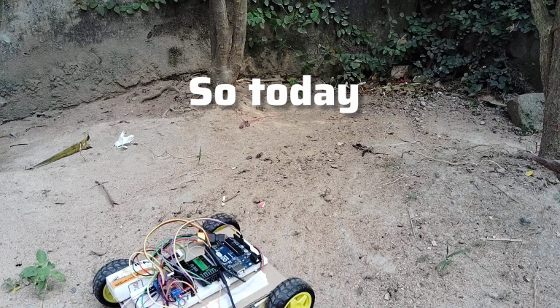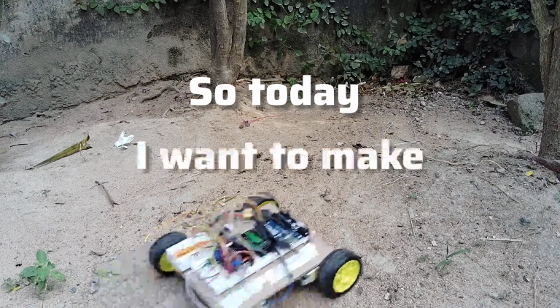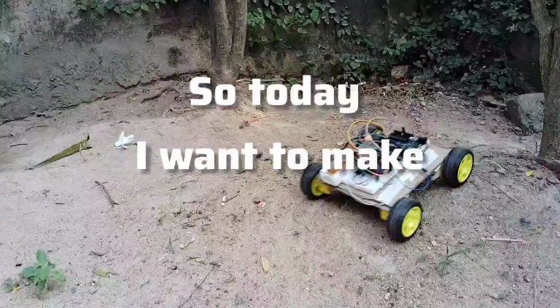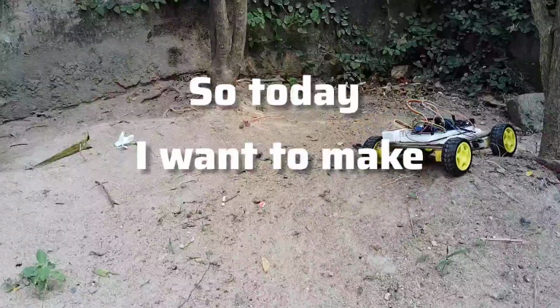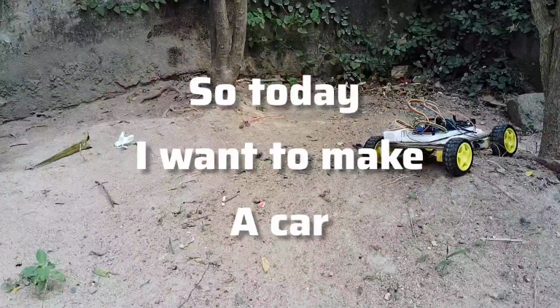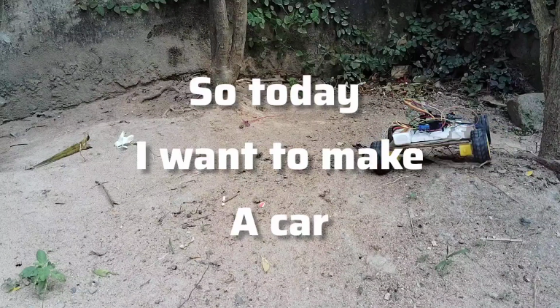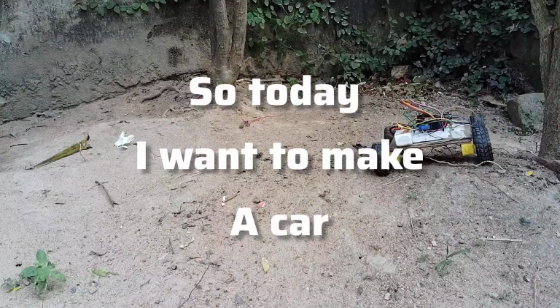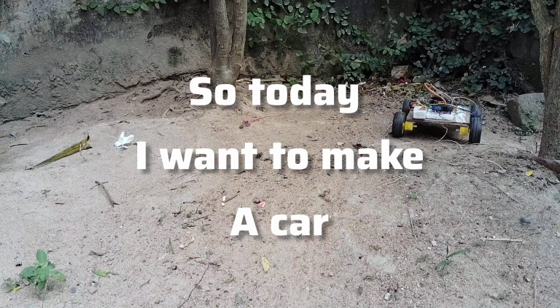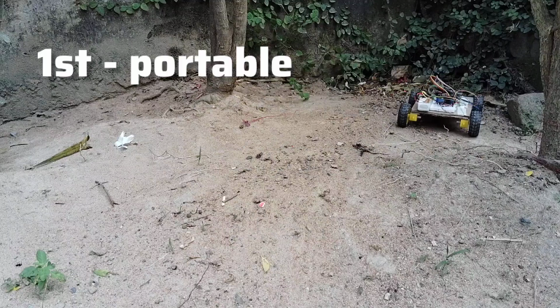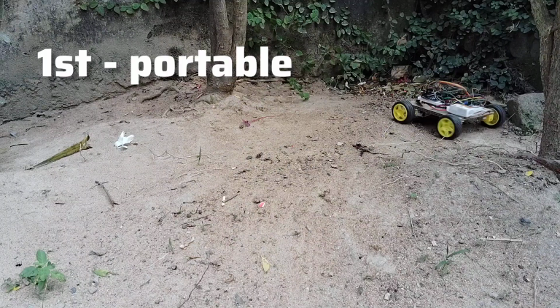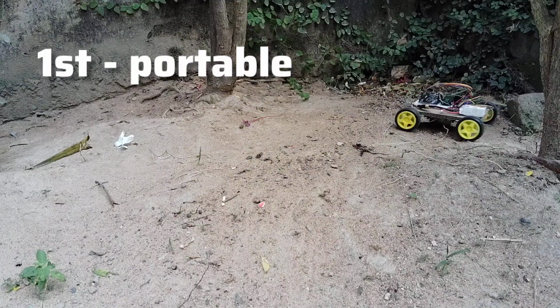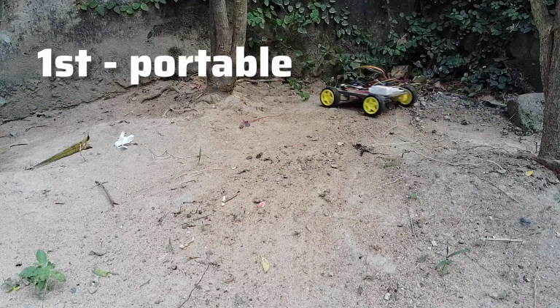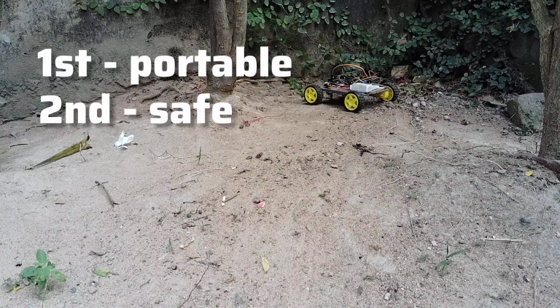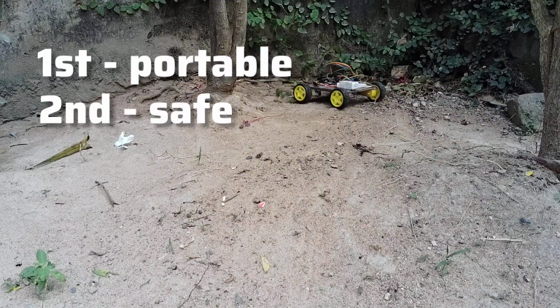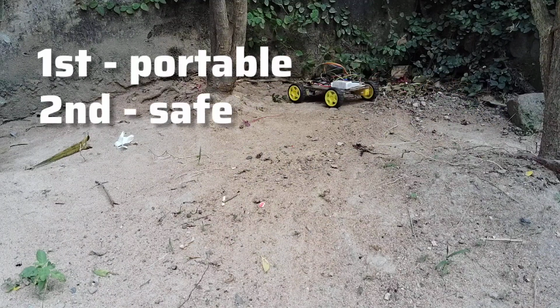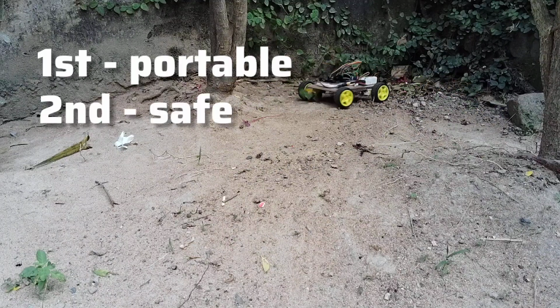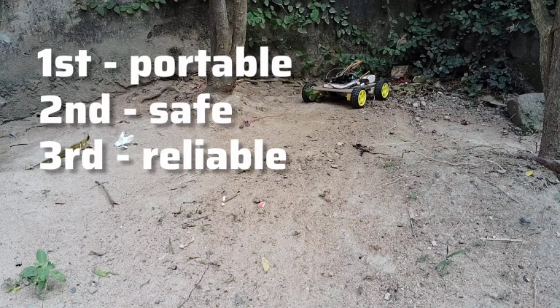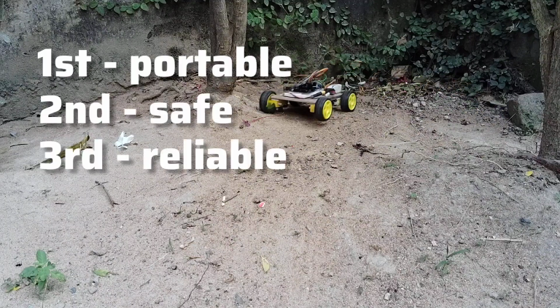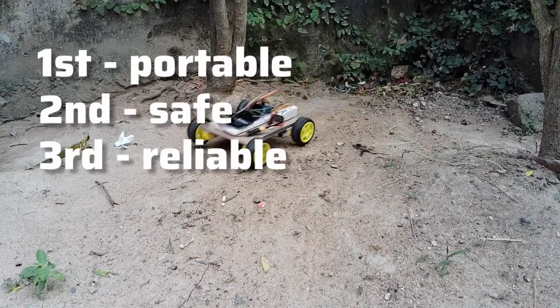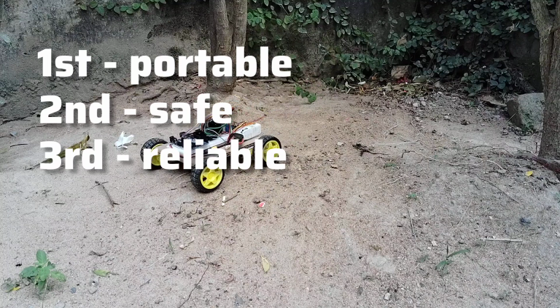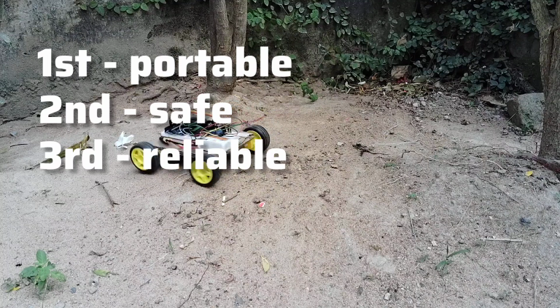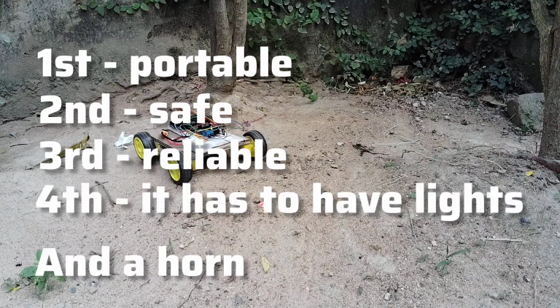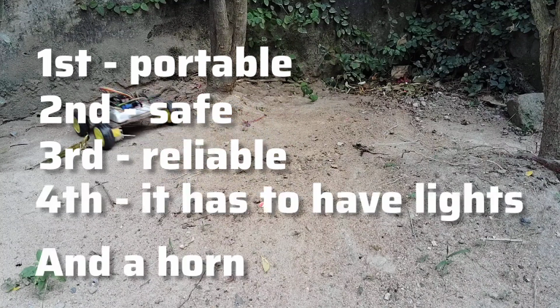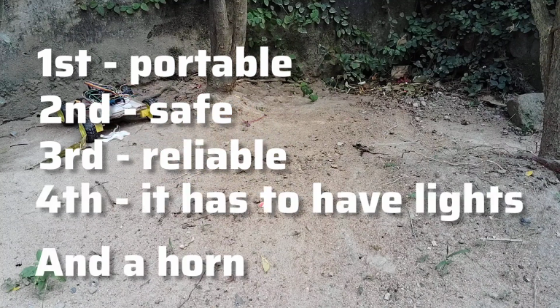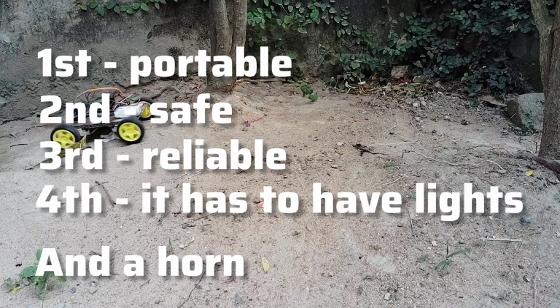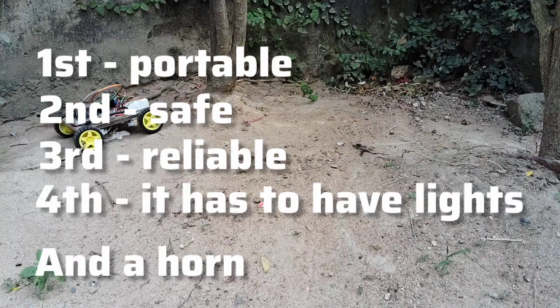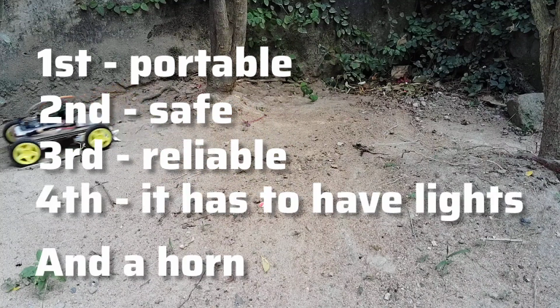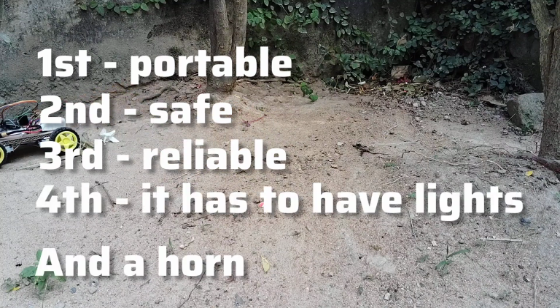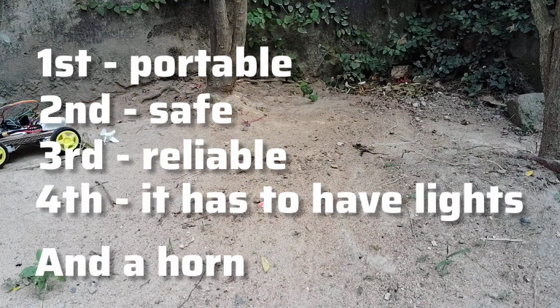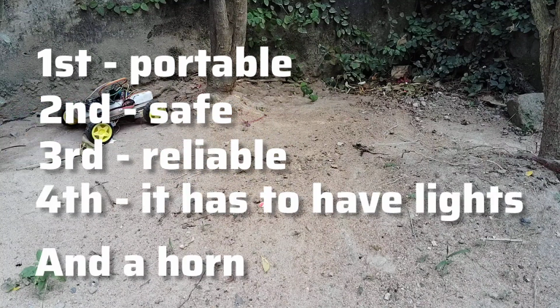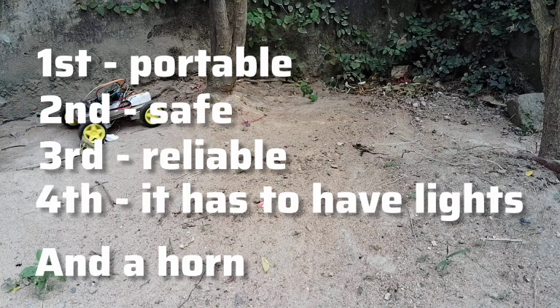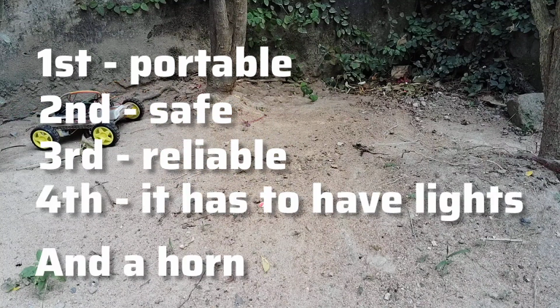So today I want to make a car which is first portable, second safe, third reliable, and fourth it should have some lights — and I want to add a horn.